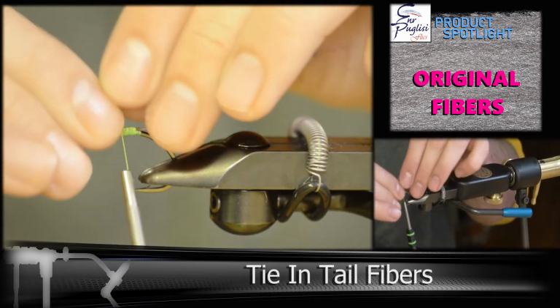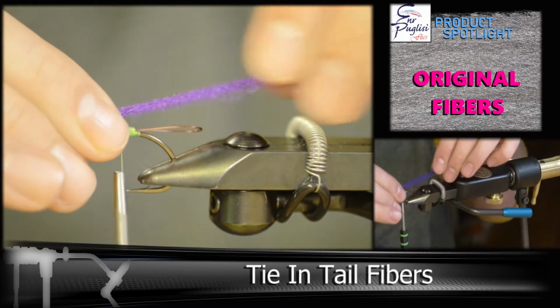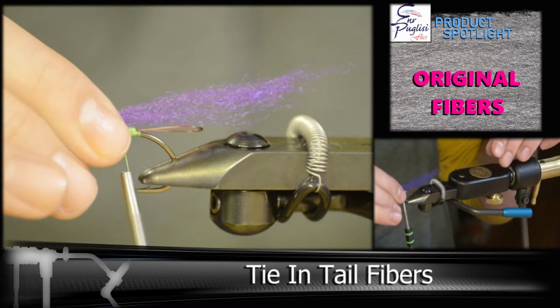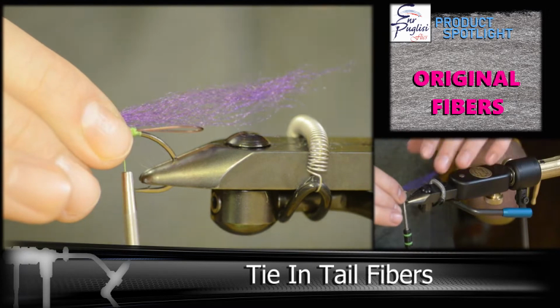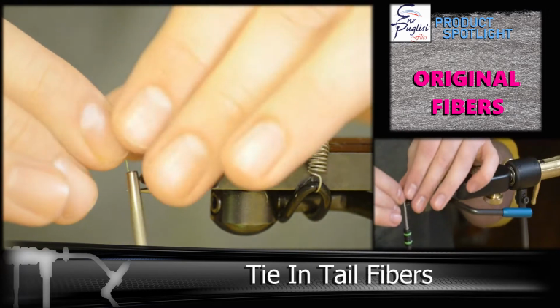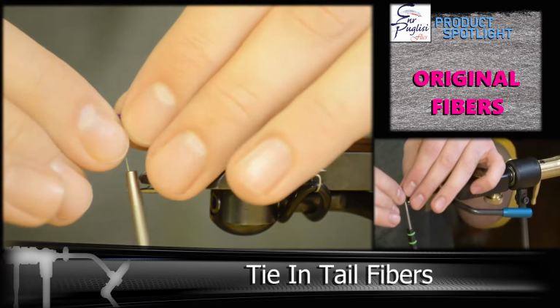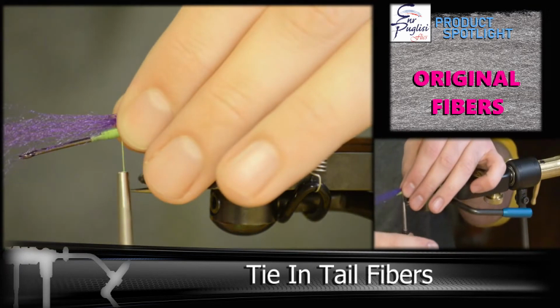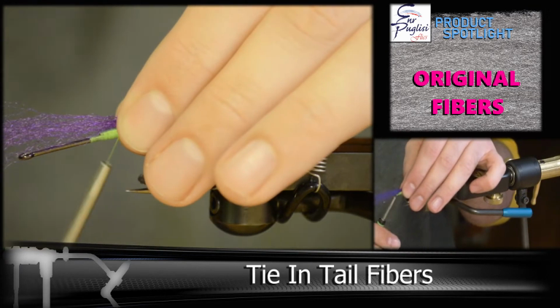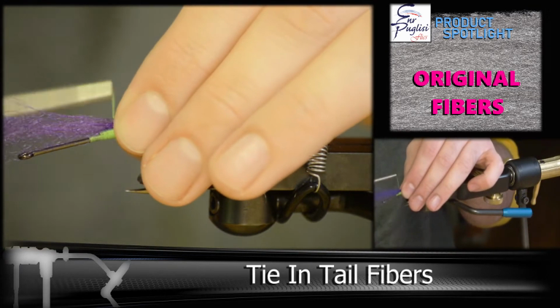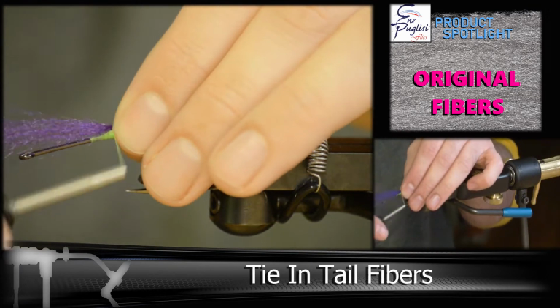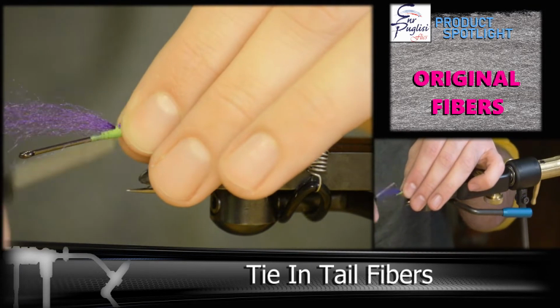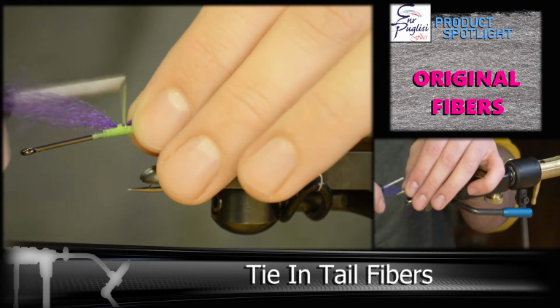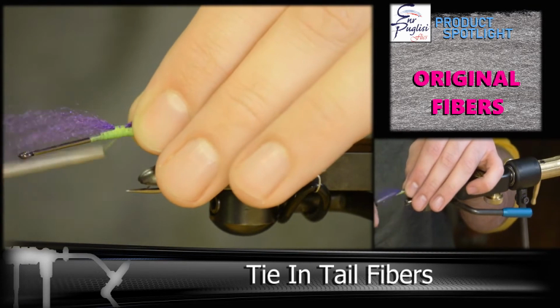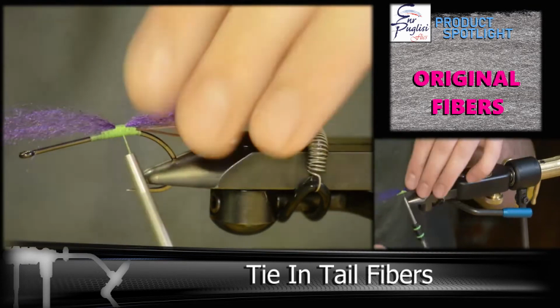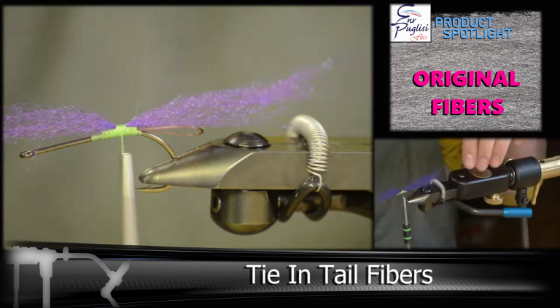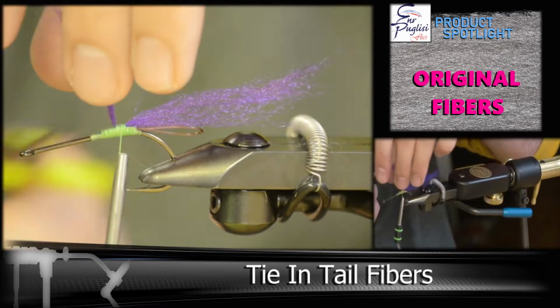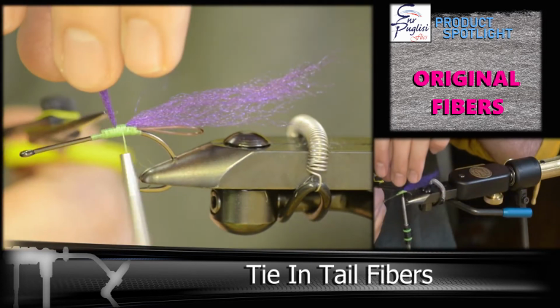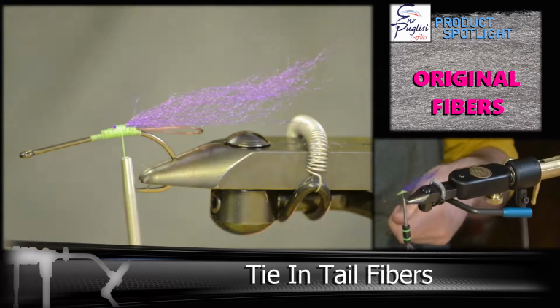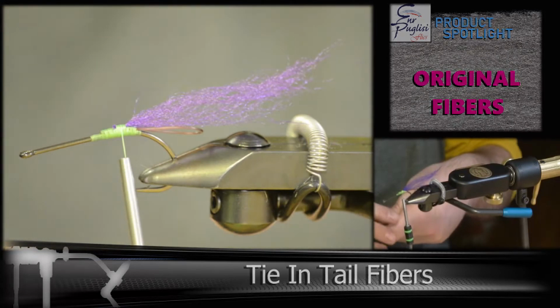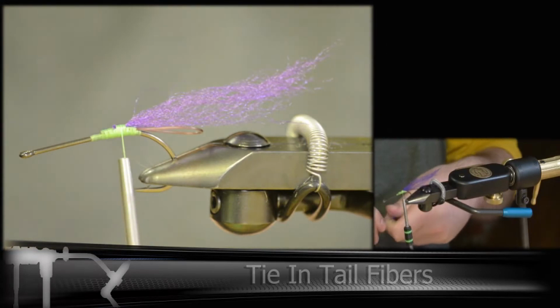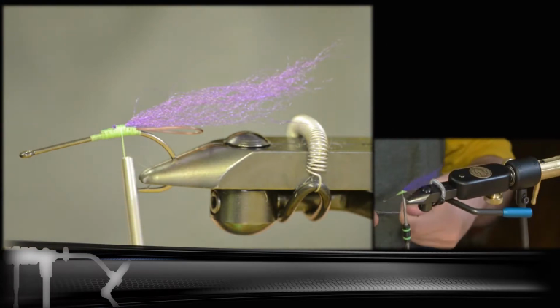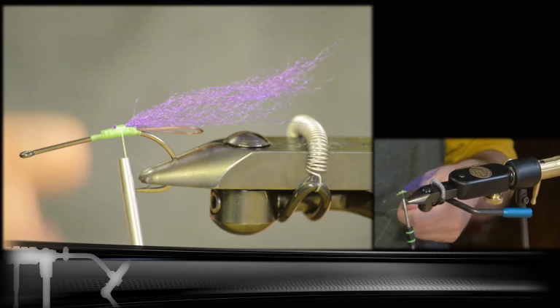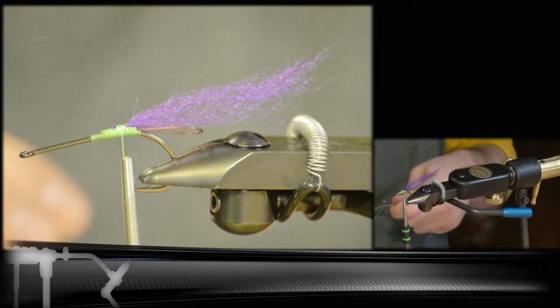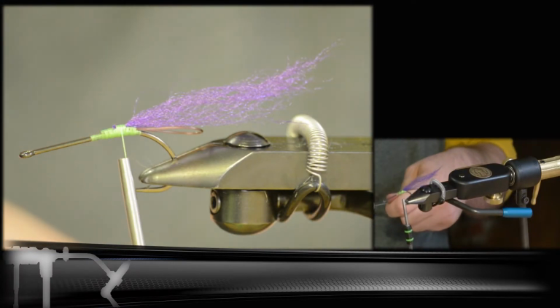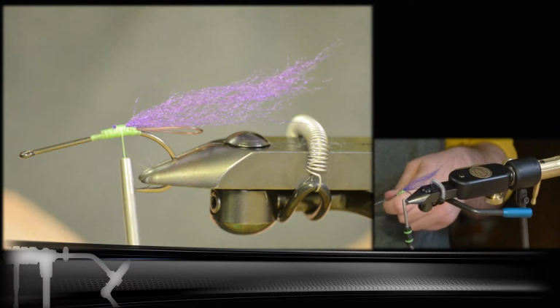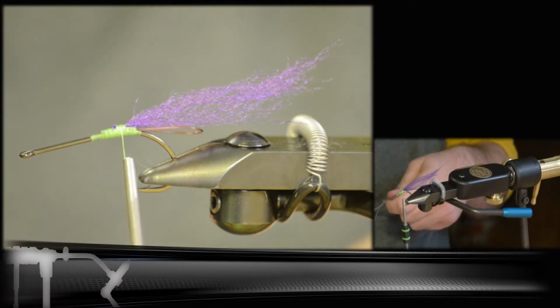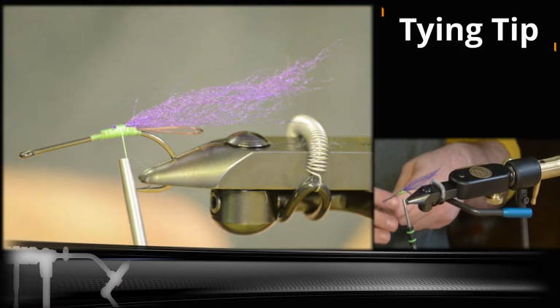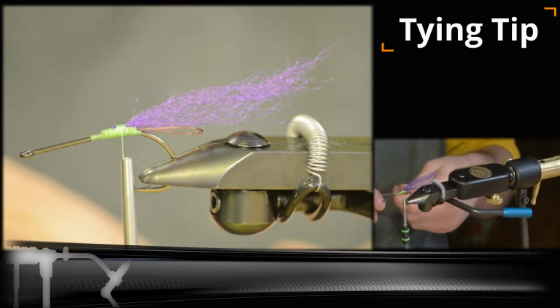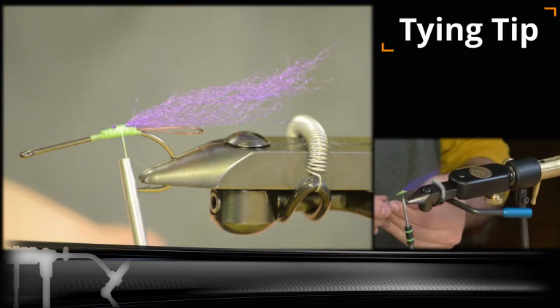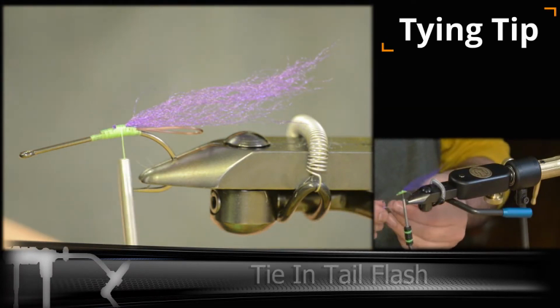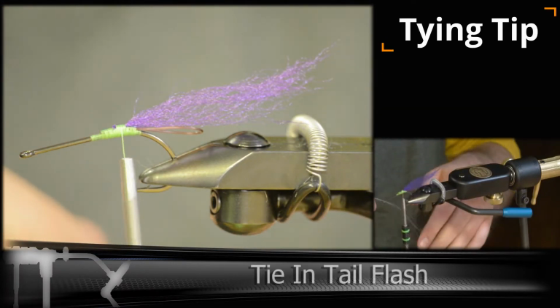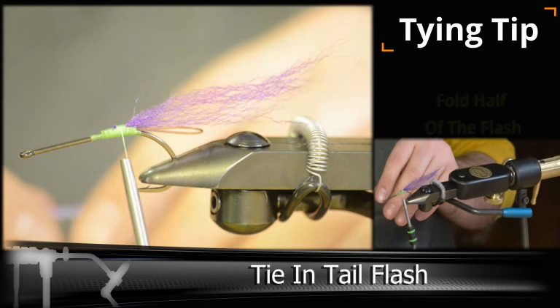I'm using purple to help accent the brush, and I'm tying this in right on top of the loop. Then next we're going to be adding the crystal flash.